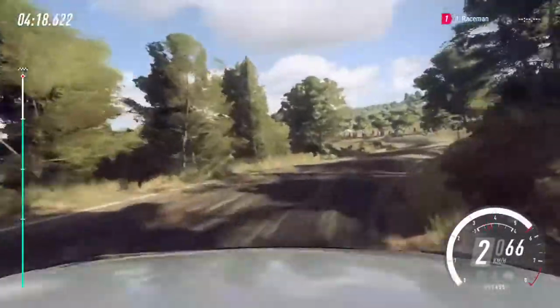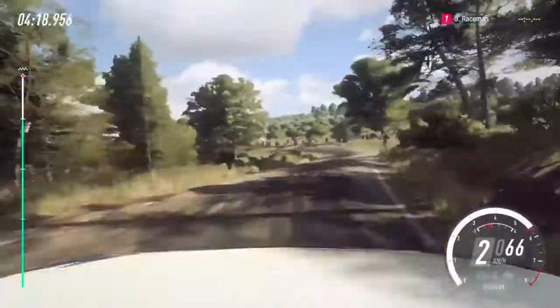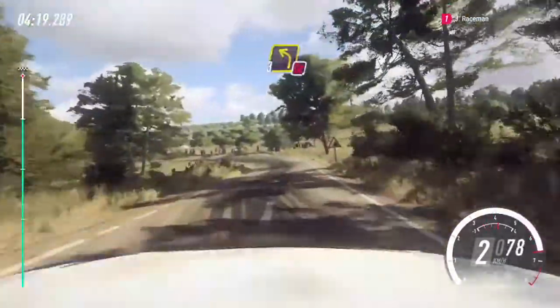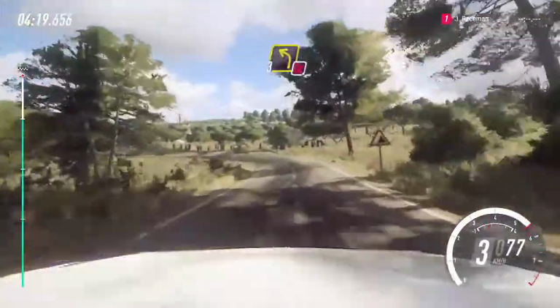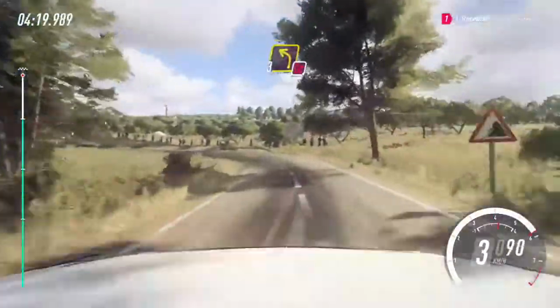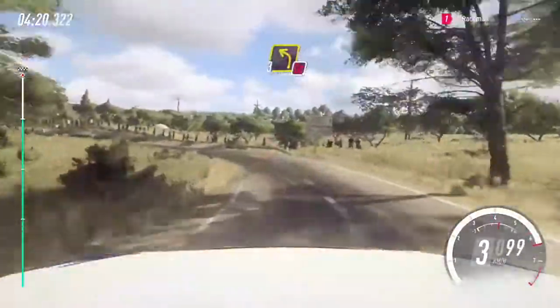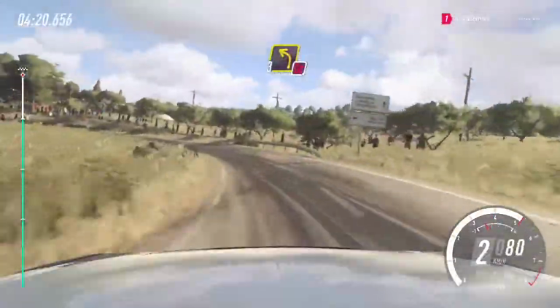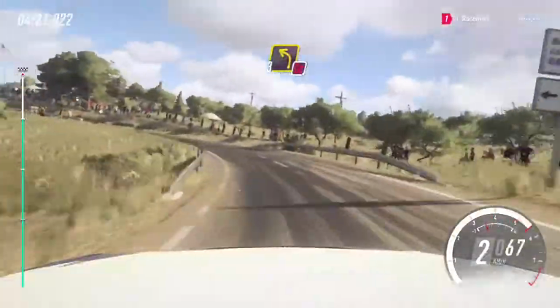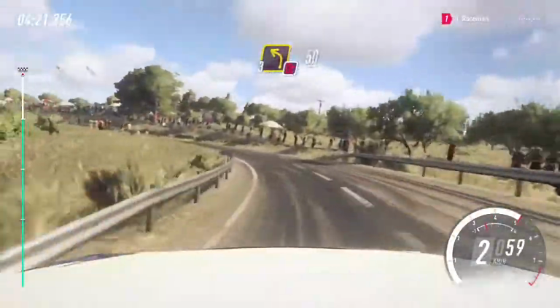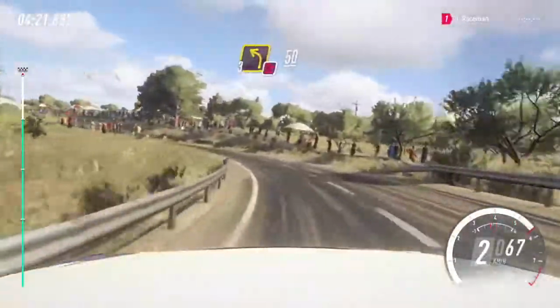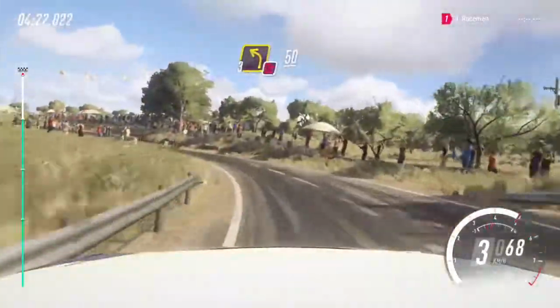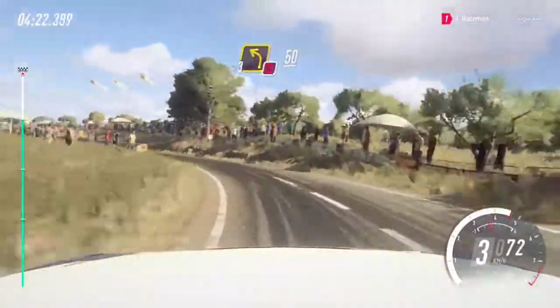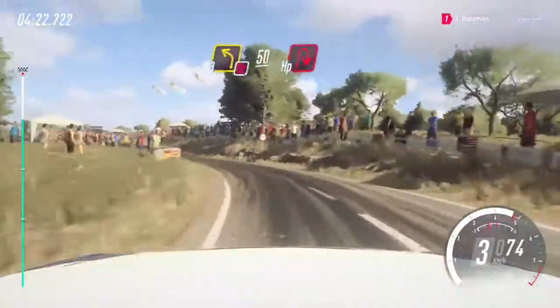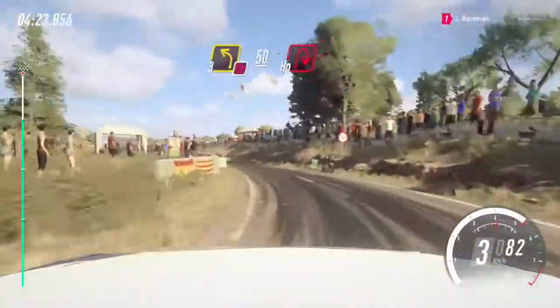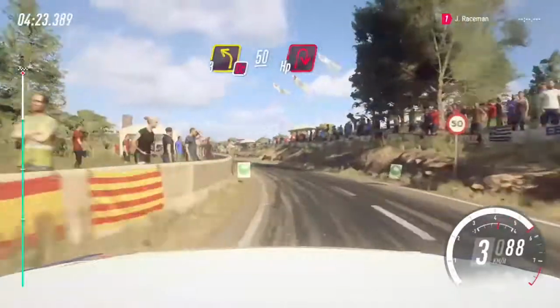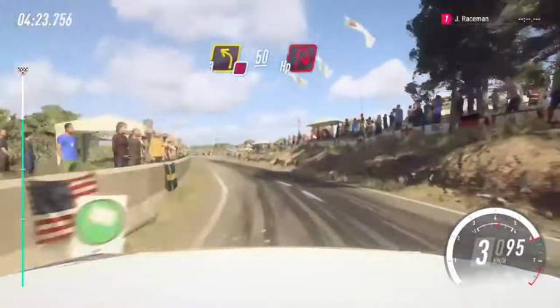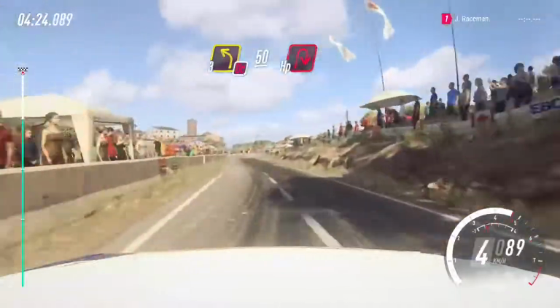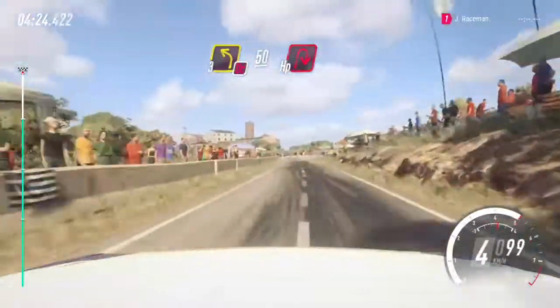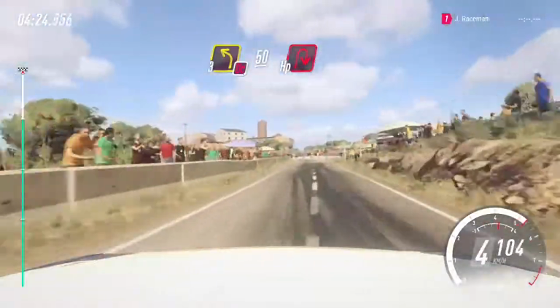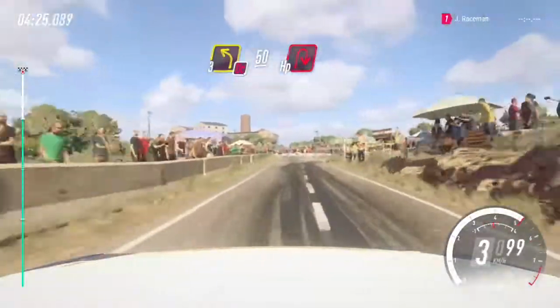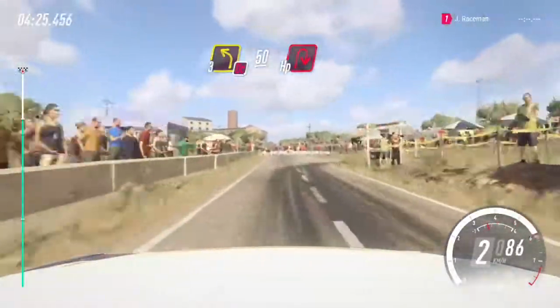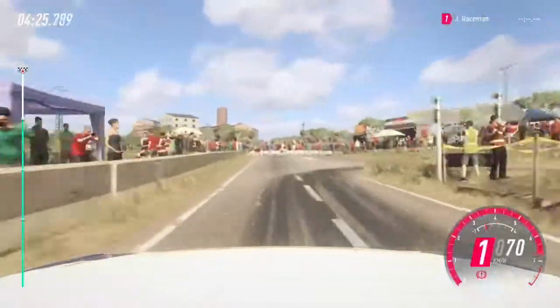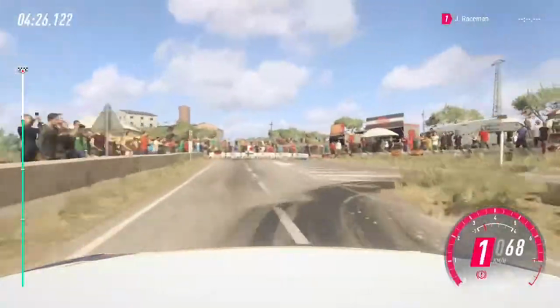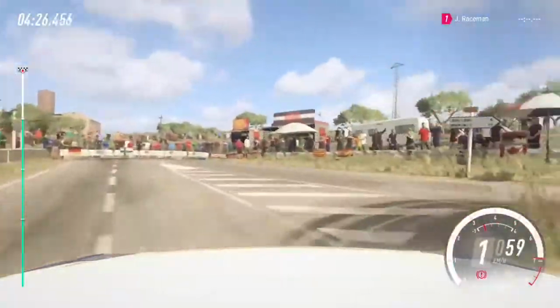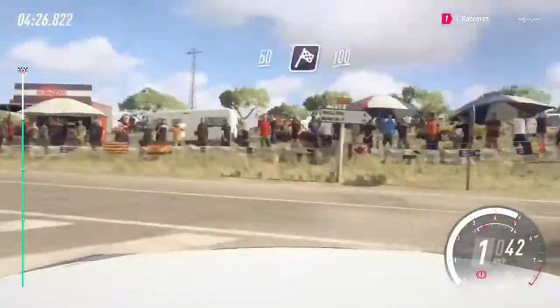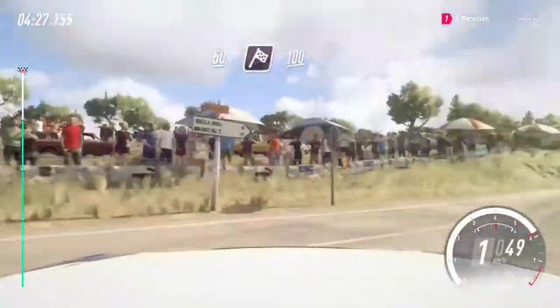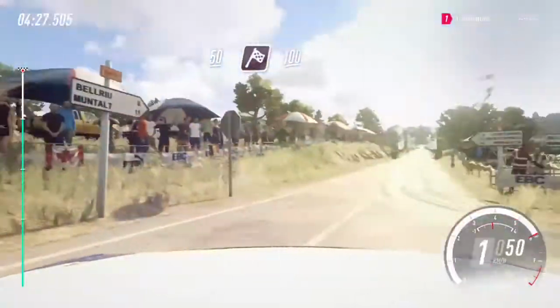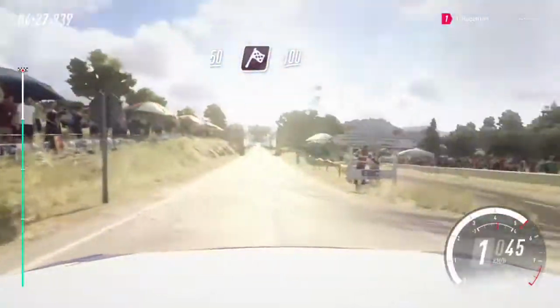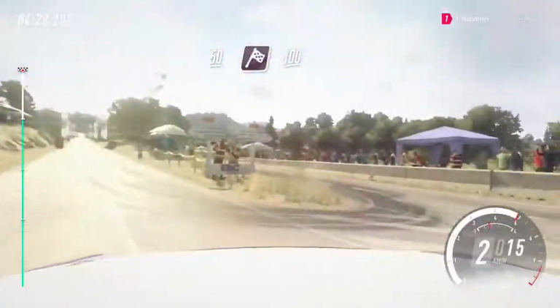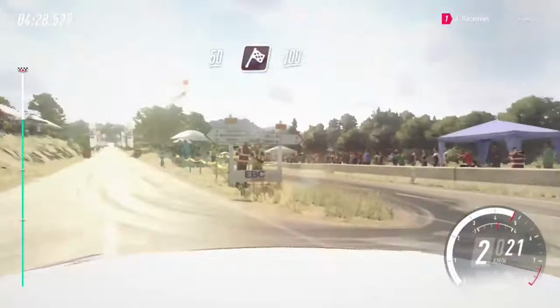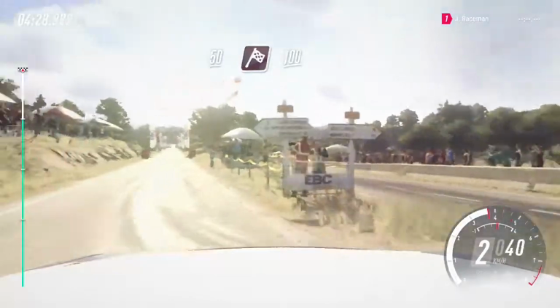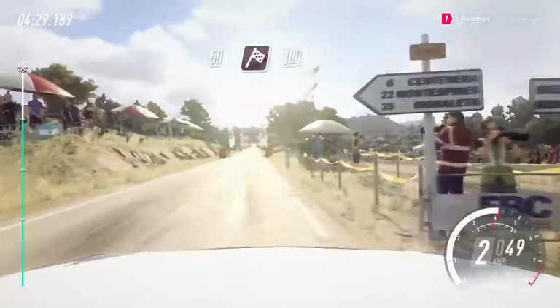The dot cut, 3 left long, slow 50. To 3, turn. Hairpin right. 50 of a finish, 100 to stop.